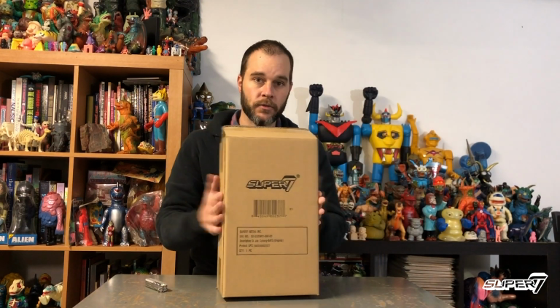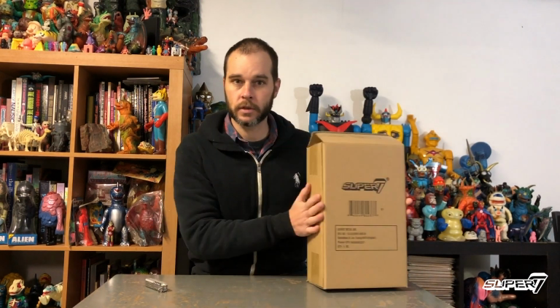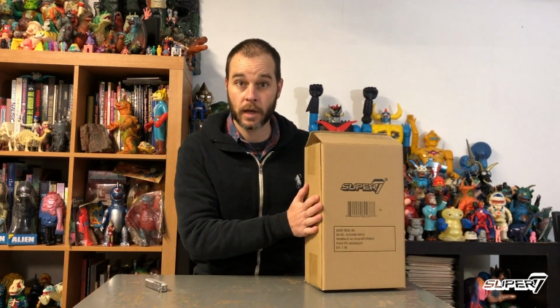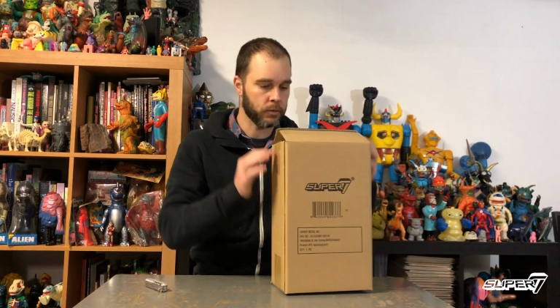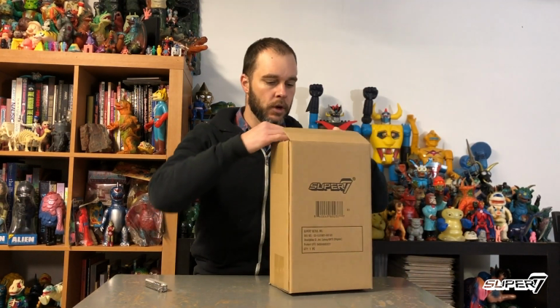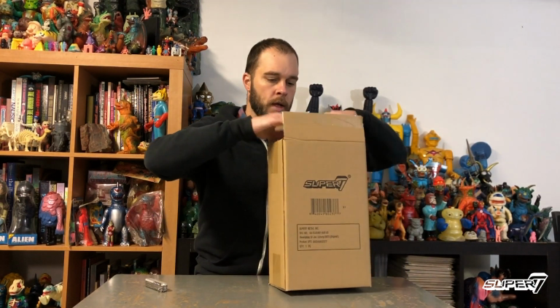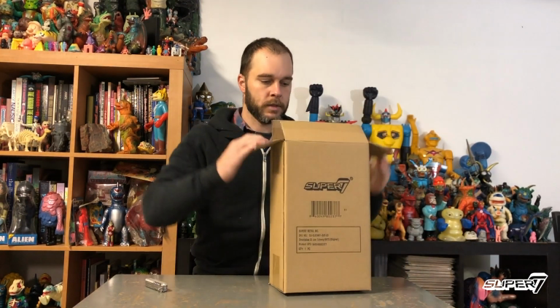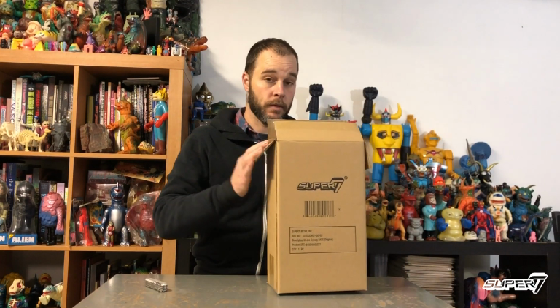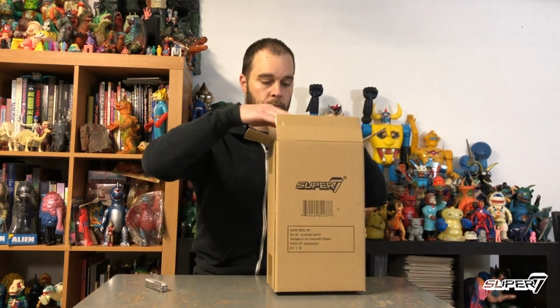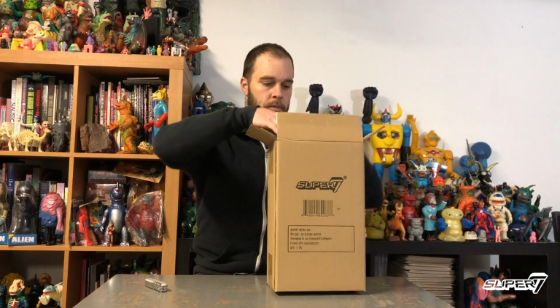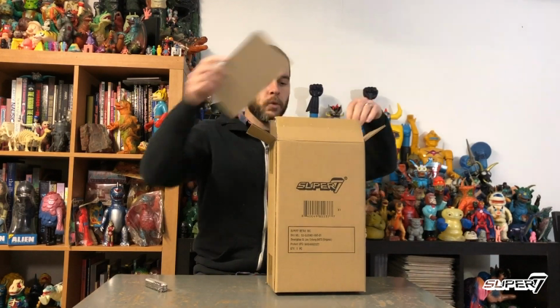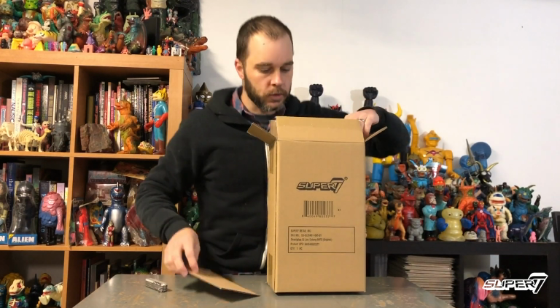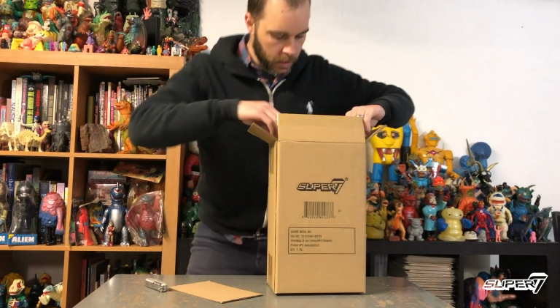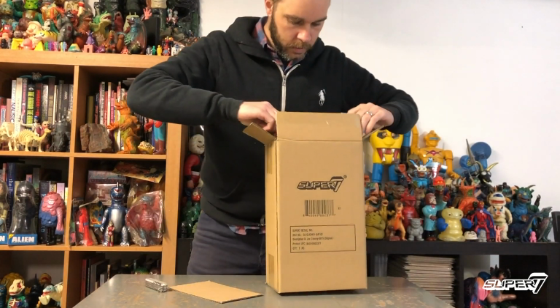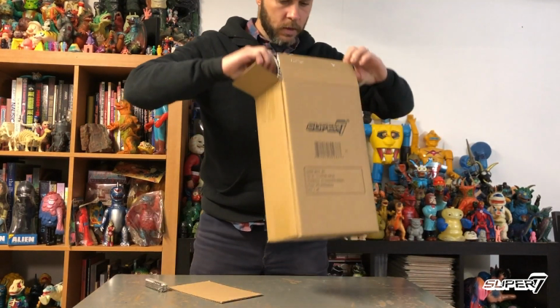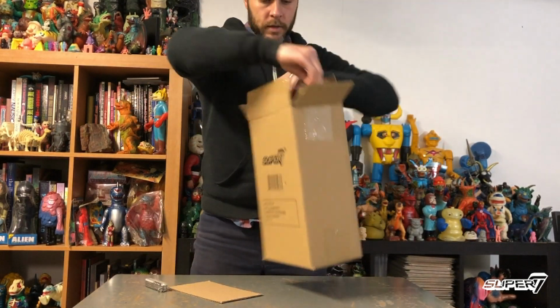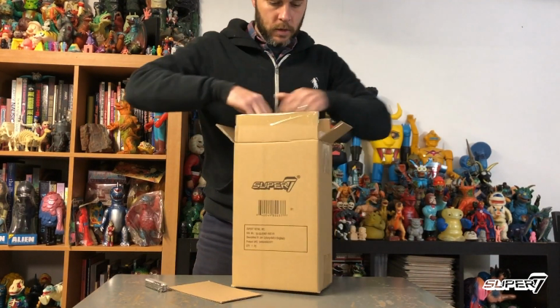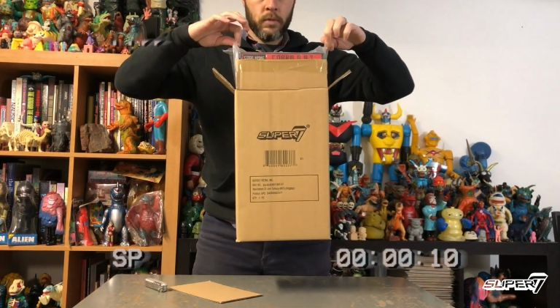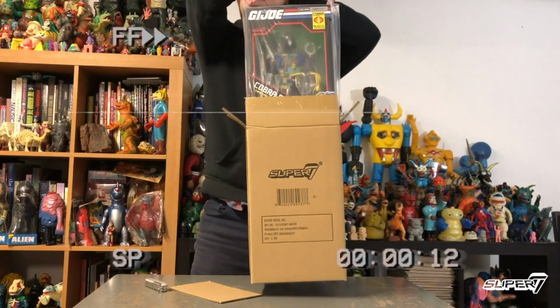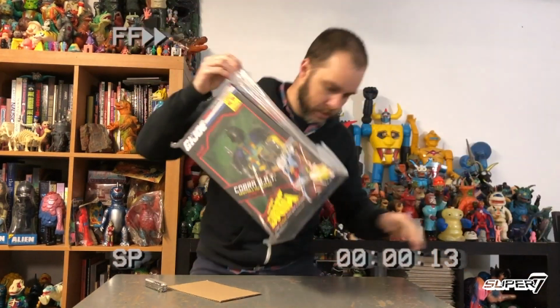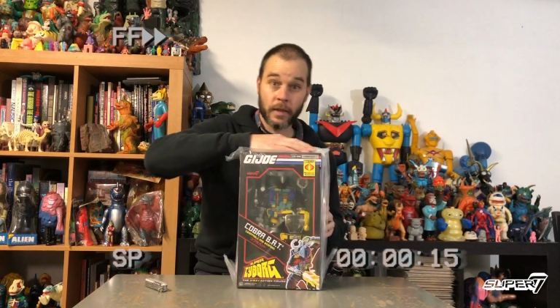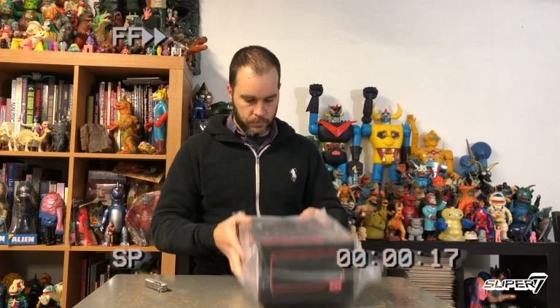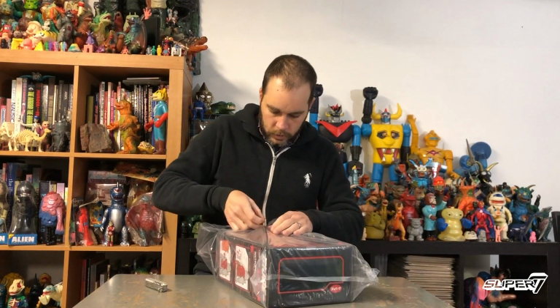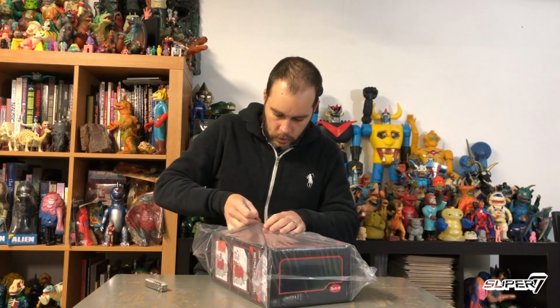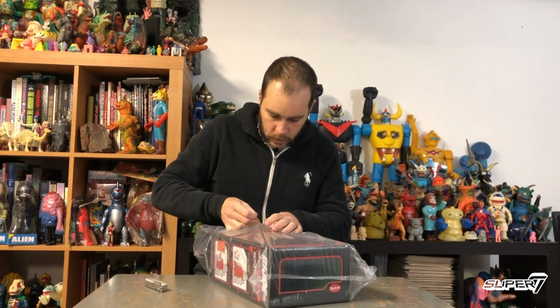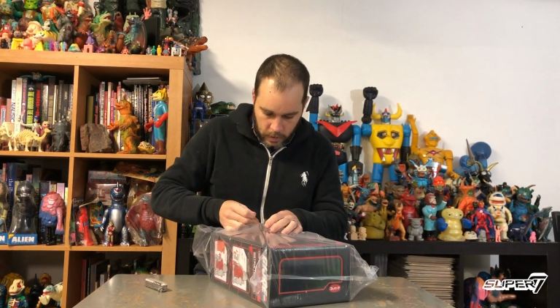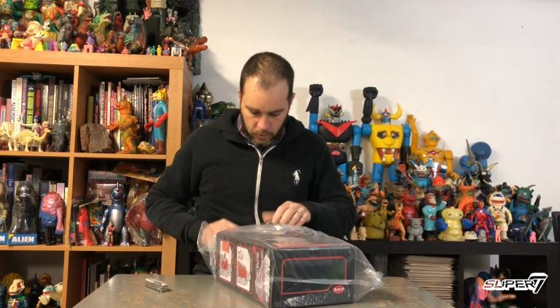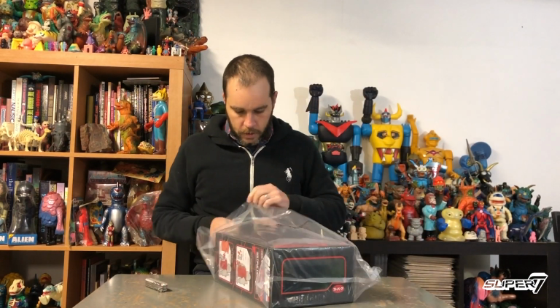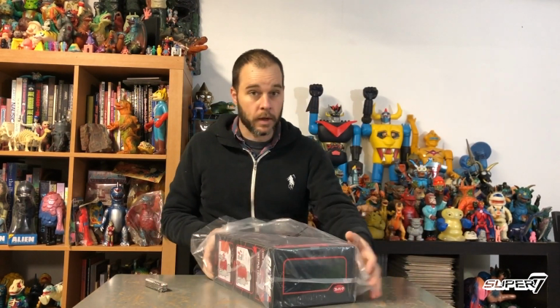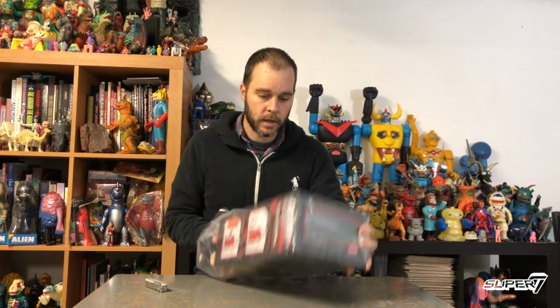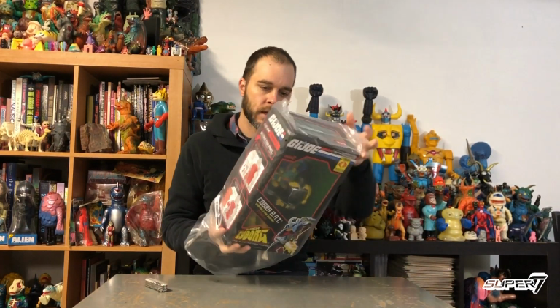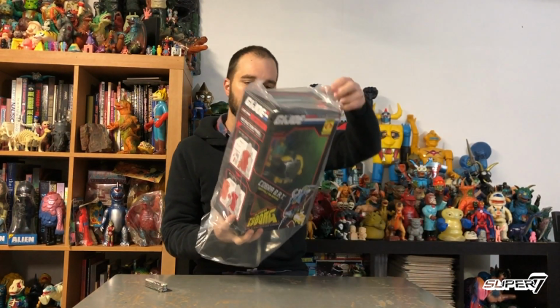This is the first cyborg from G.I. Joe. This is the lovely ship as it comes in. We're going to do just a nice little unboxing — just undo the tape on the bag, keeping it nice and safe, just how you like it.